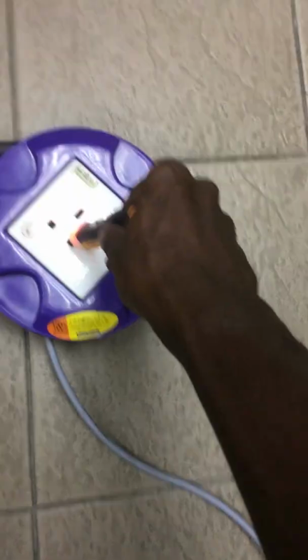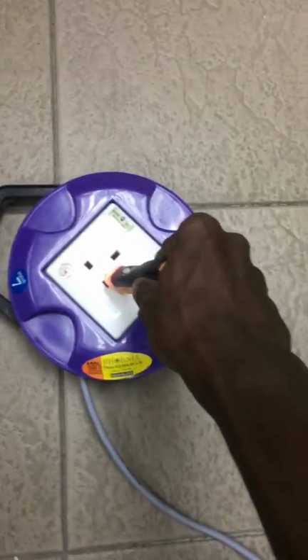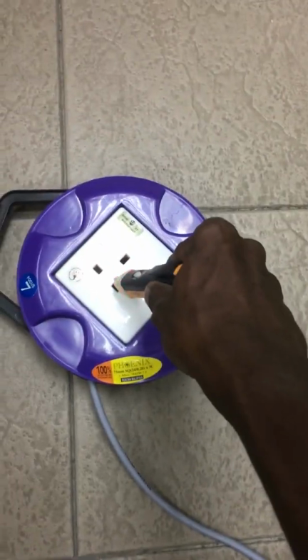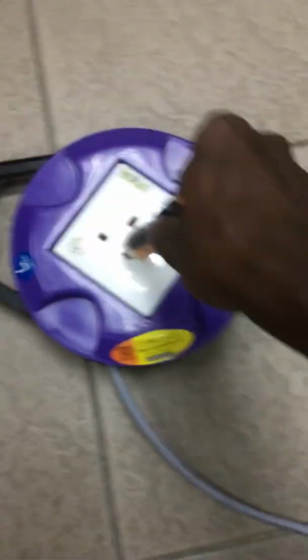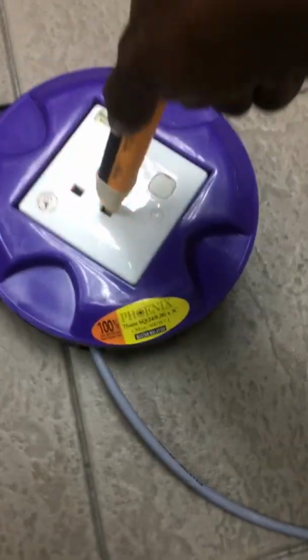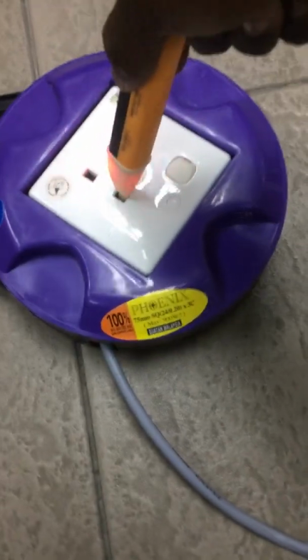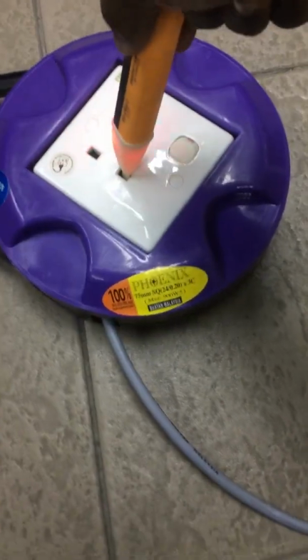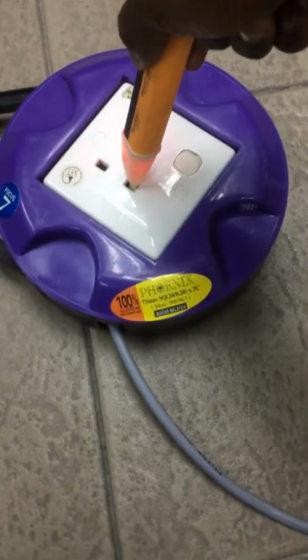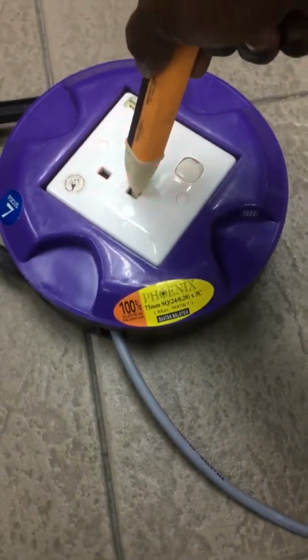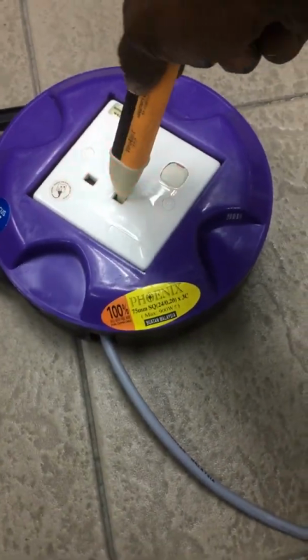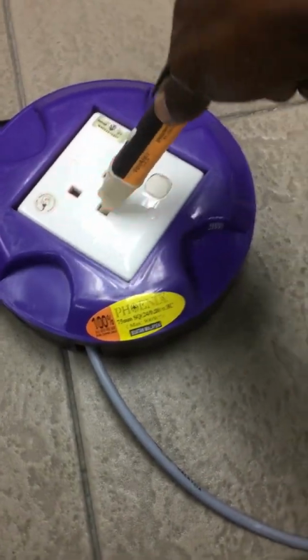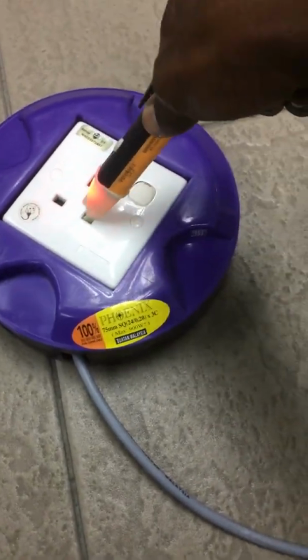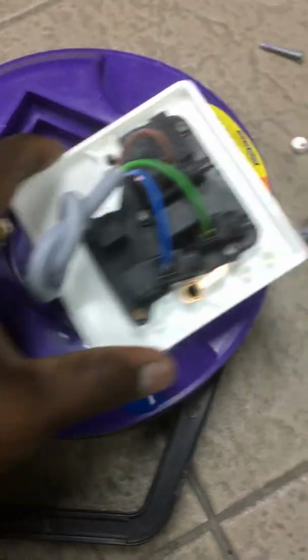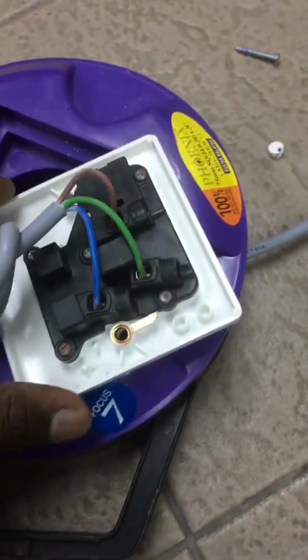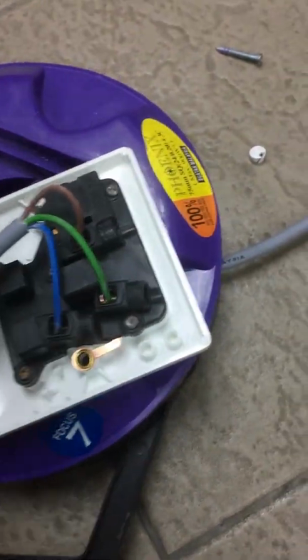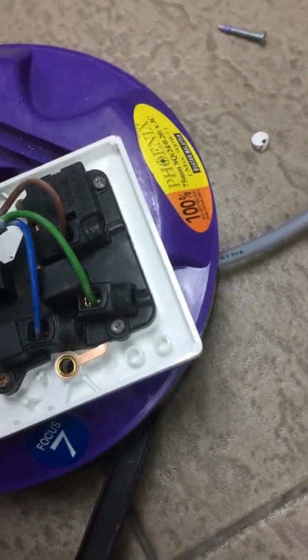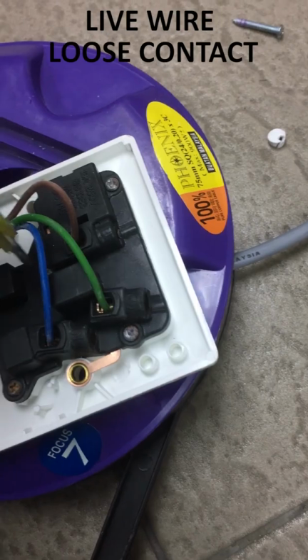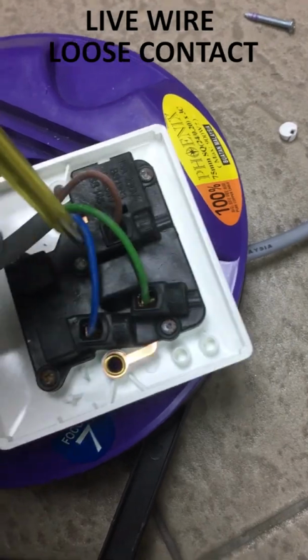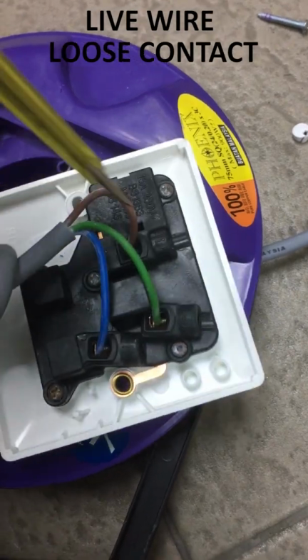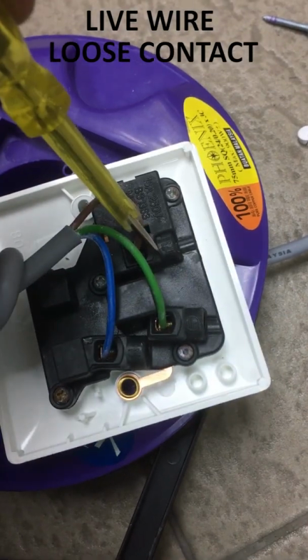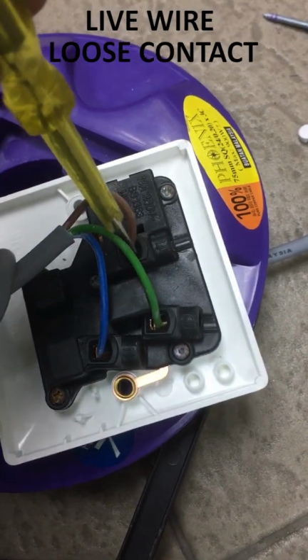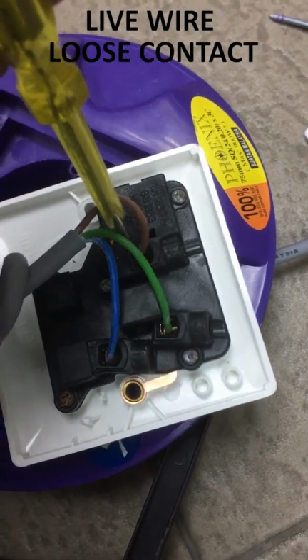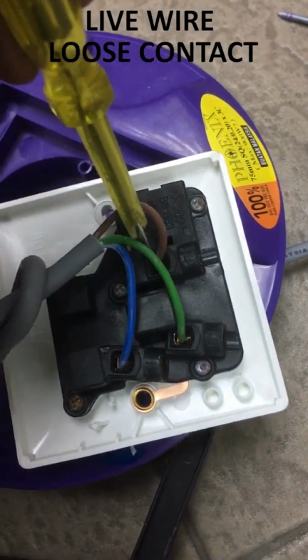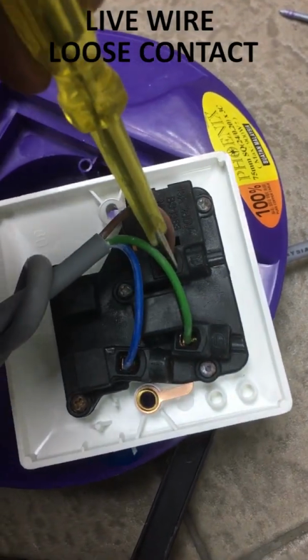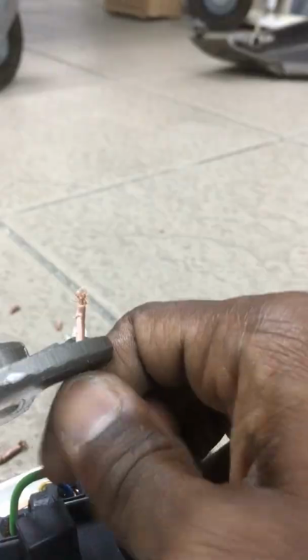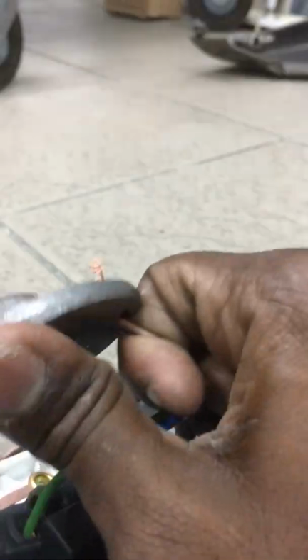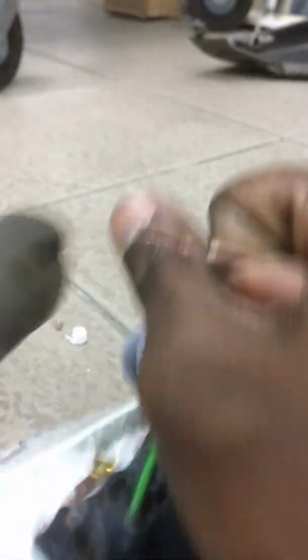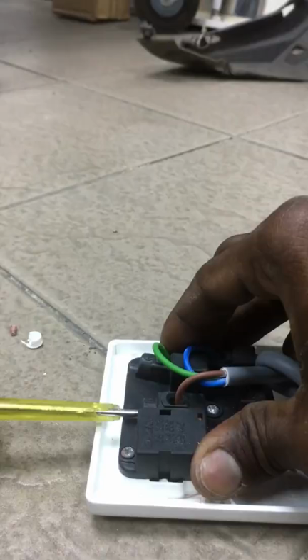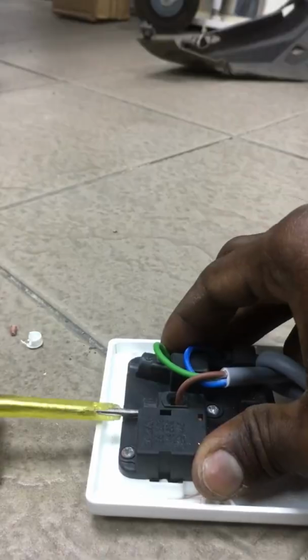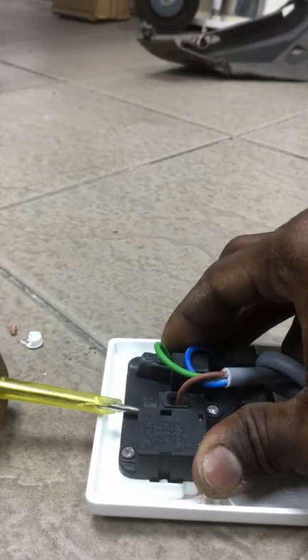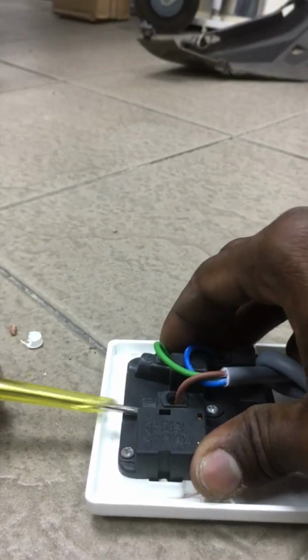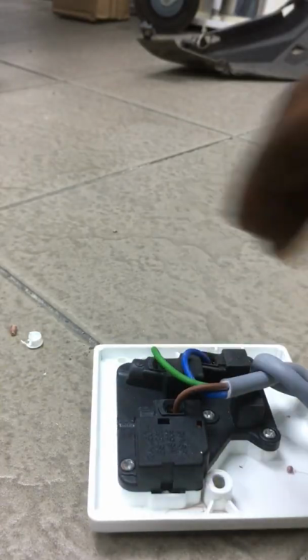After testing with the voltage detector, the live wire is still in good condition along its length. After opening up the socket, I can see the live wire has a loose contact with the socket, and I made a good connection to the live wire of the socket.